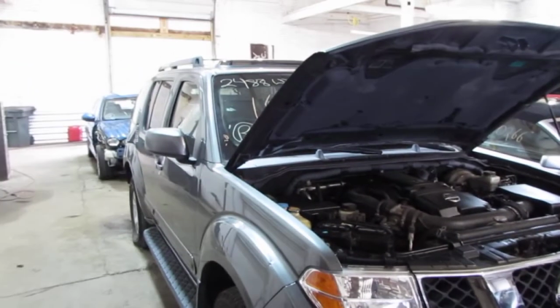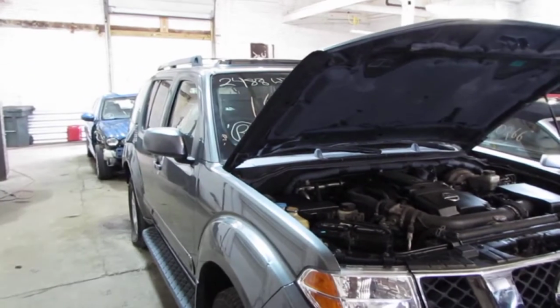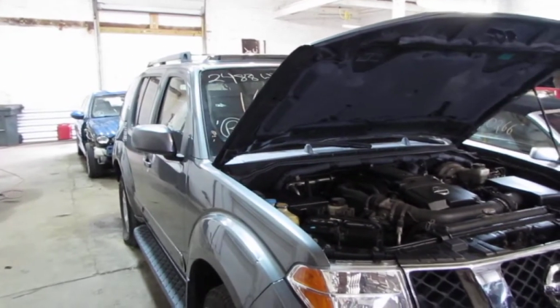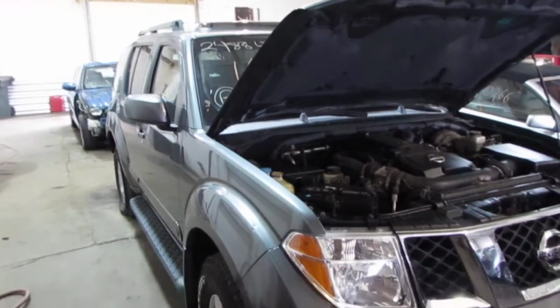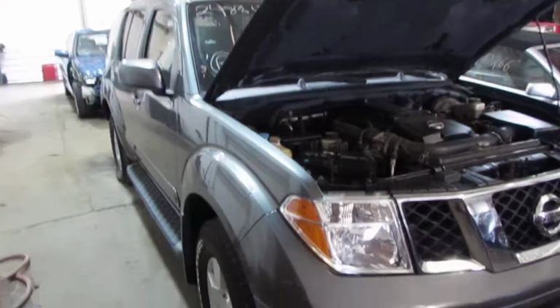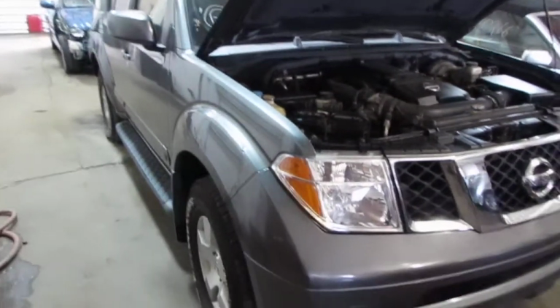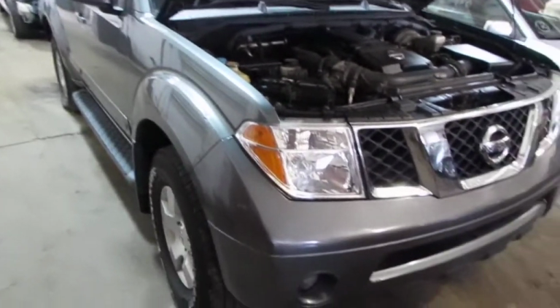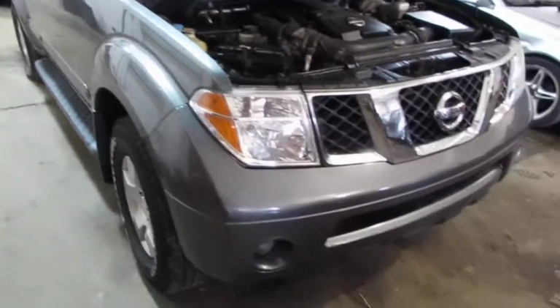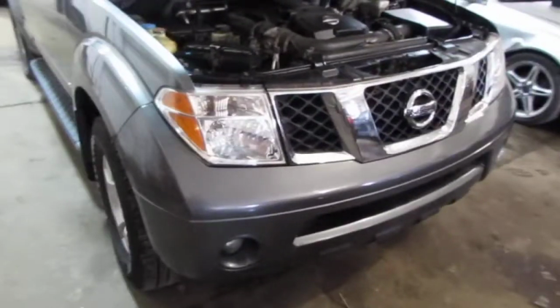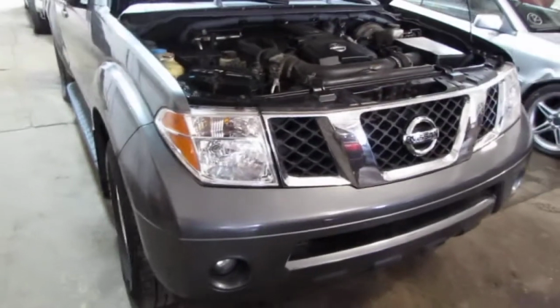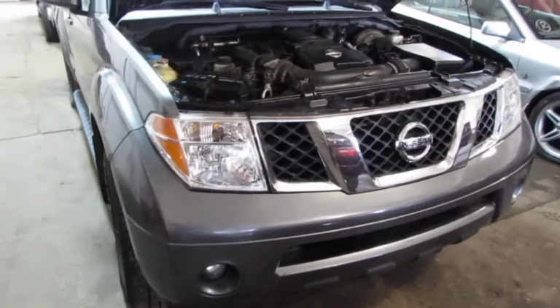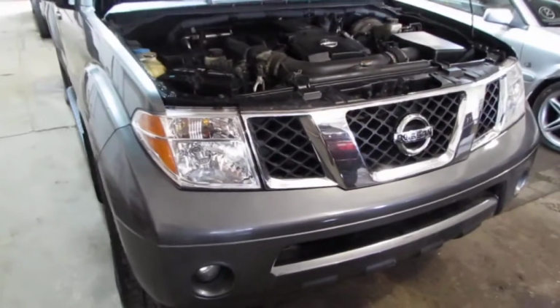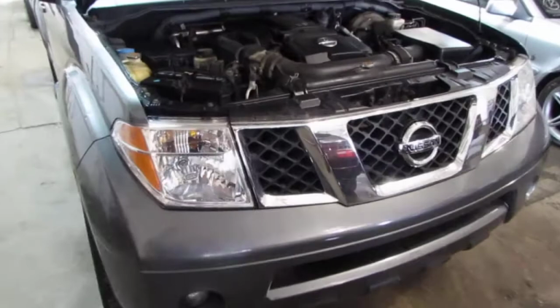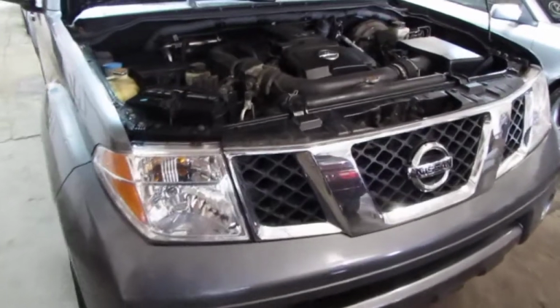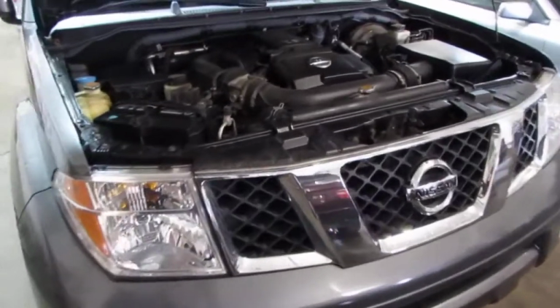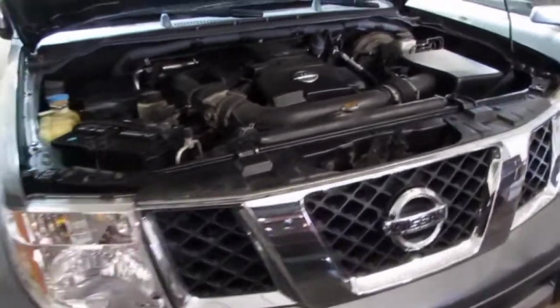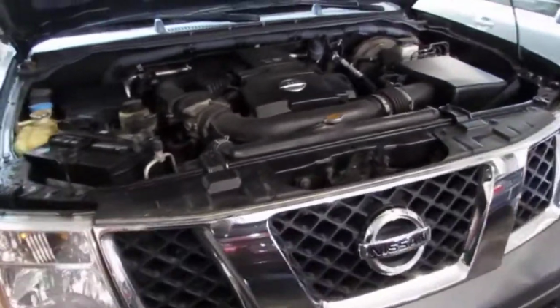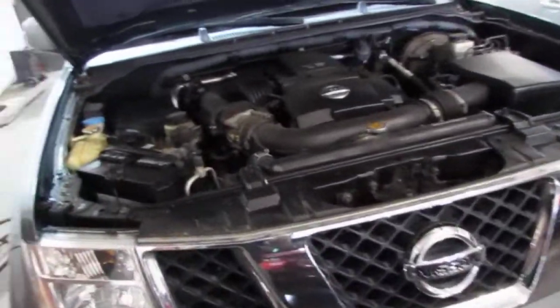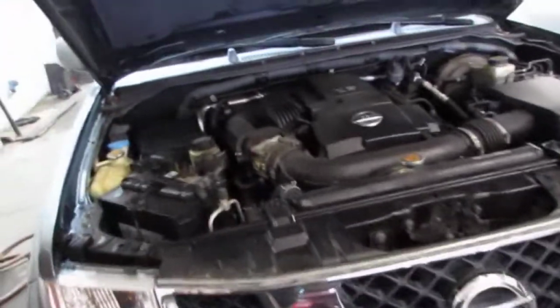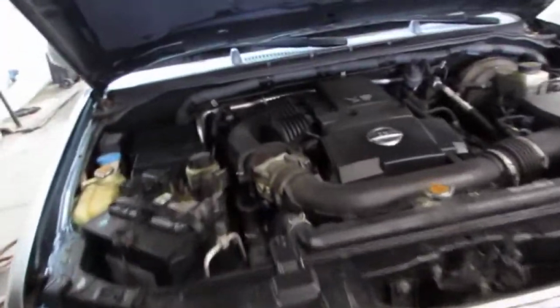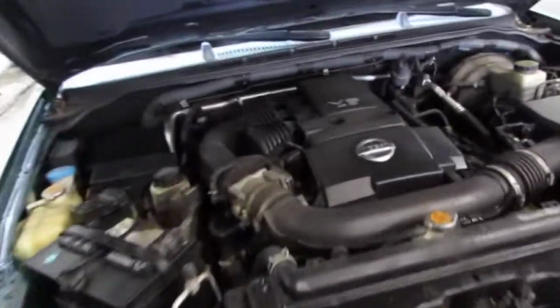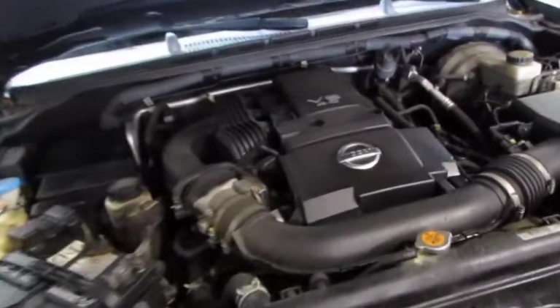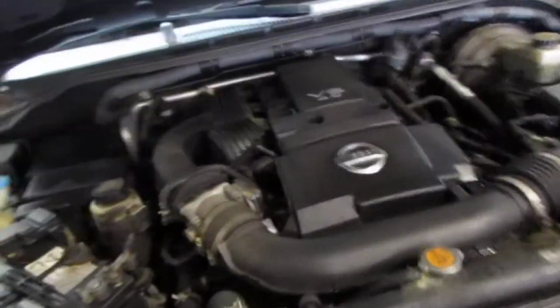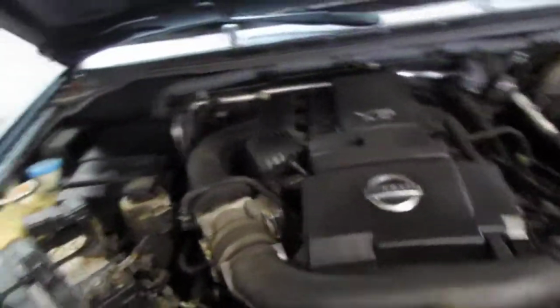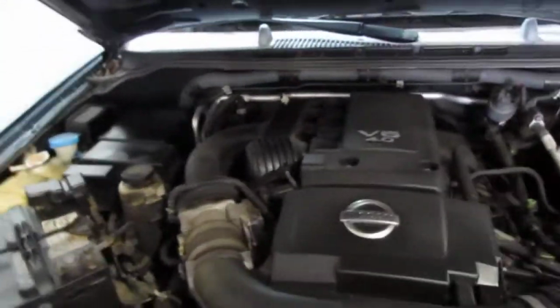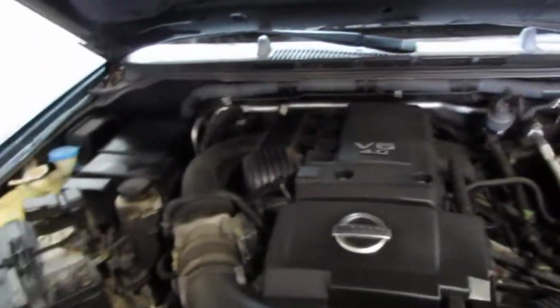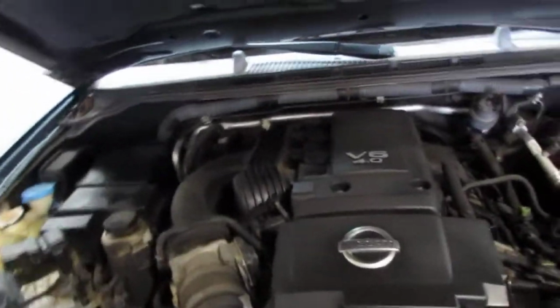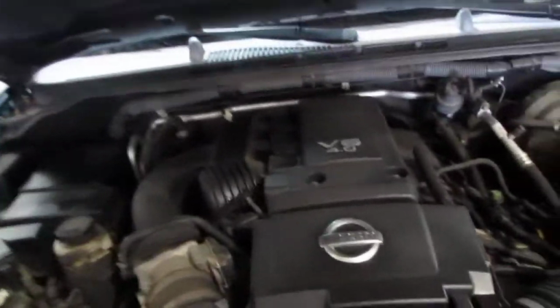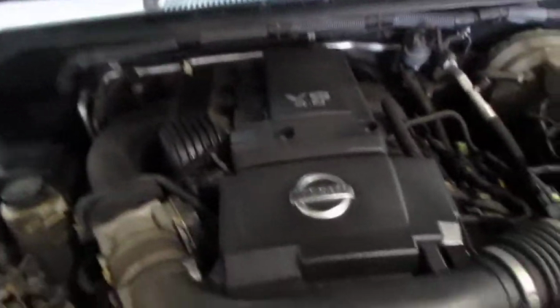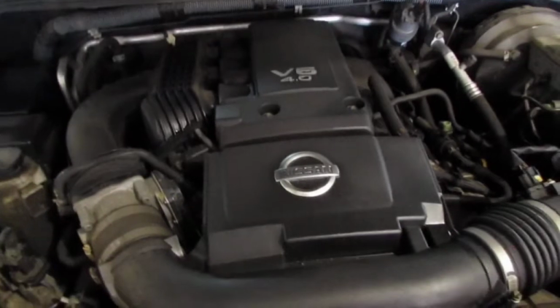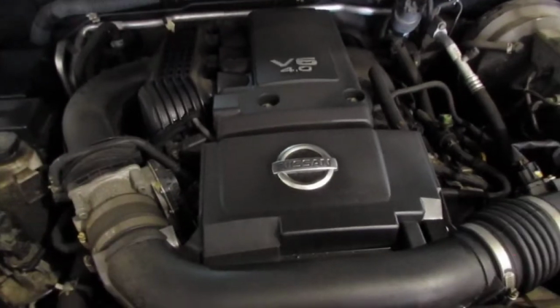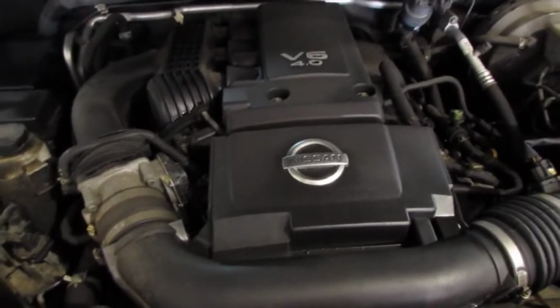Good afternoon and welcome to Tom's 4 in Auto Parts video portion of our inventory. As you can hear, we have an excellent running 2006 Nissan Pathfinder.